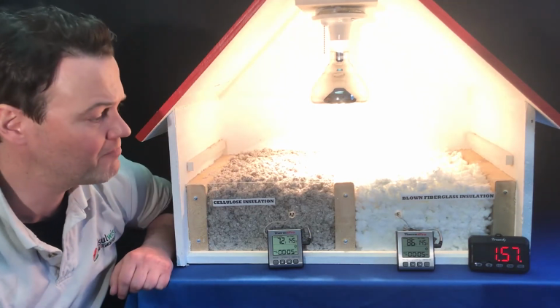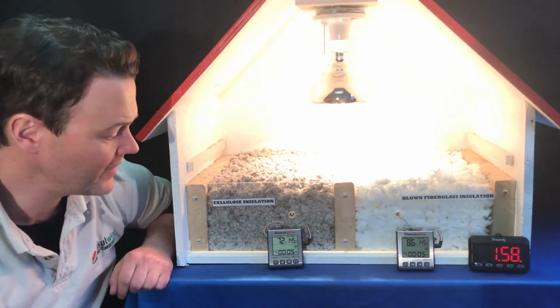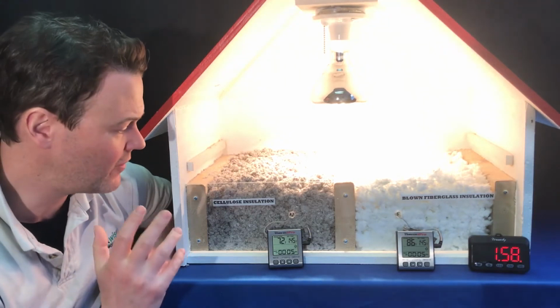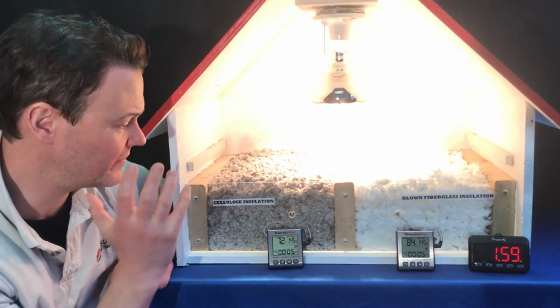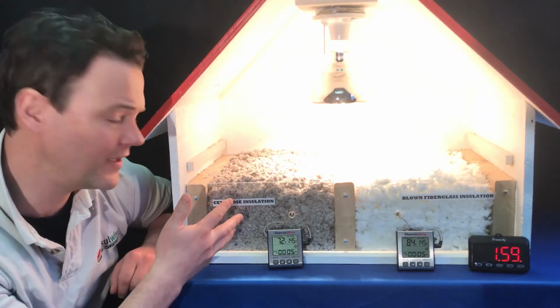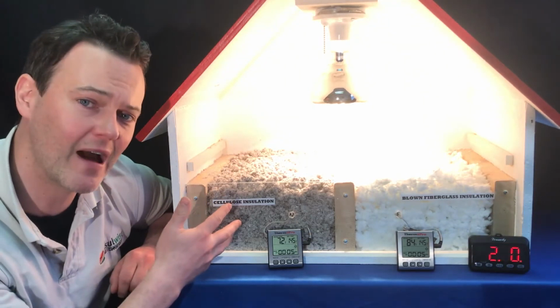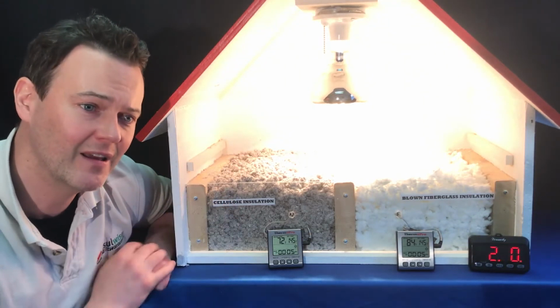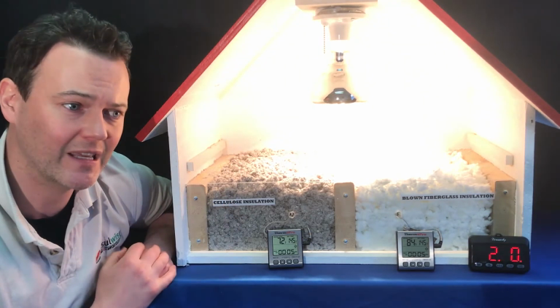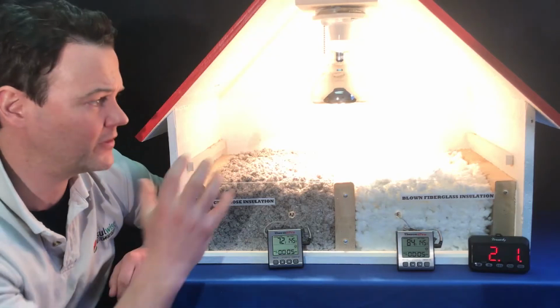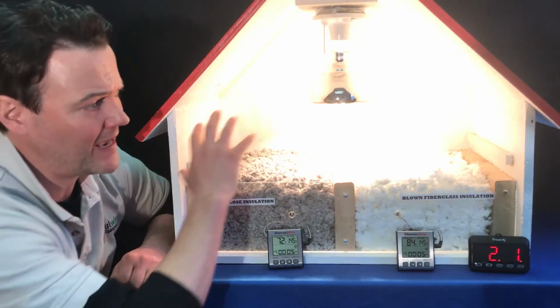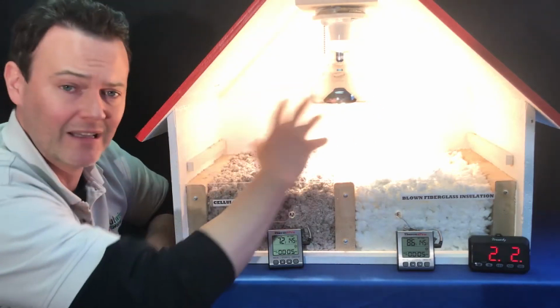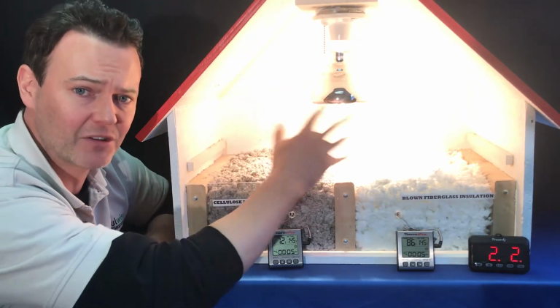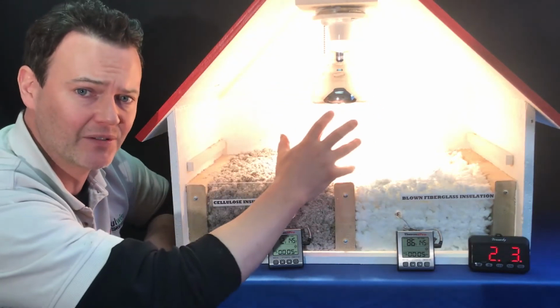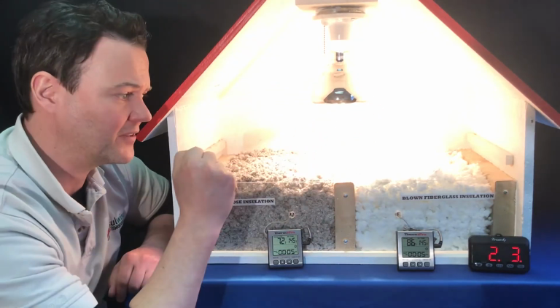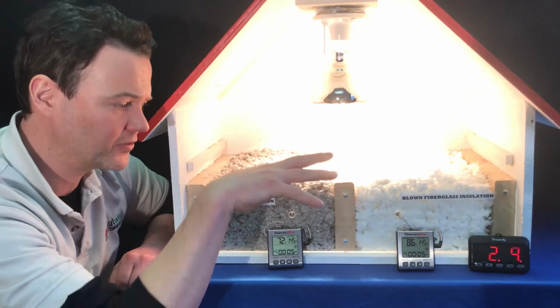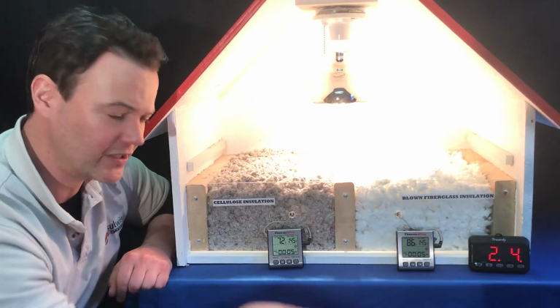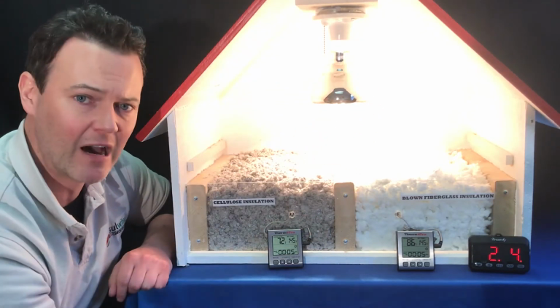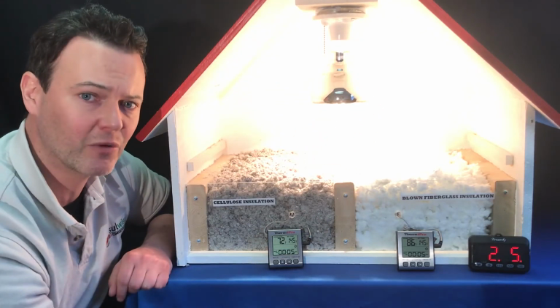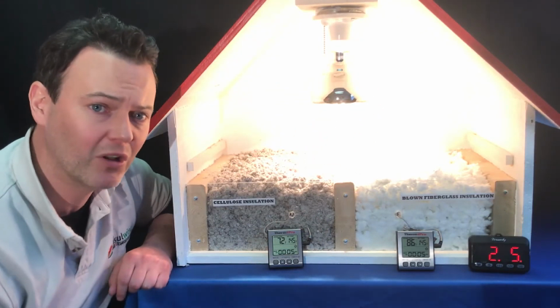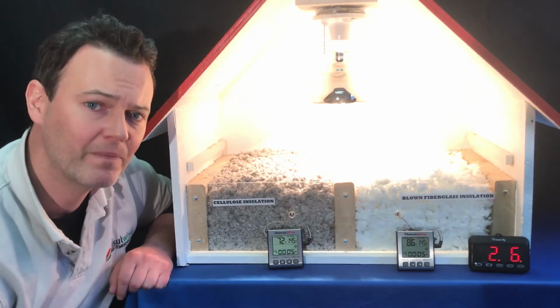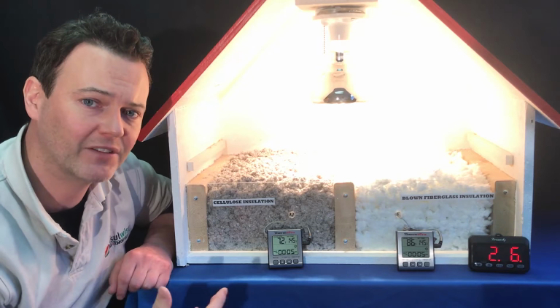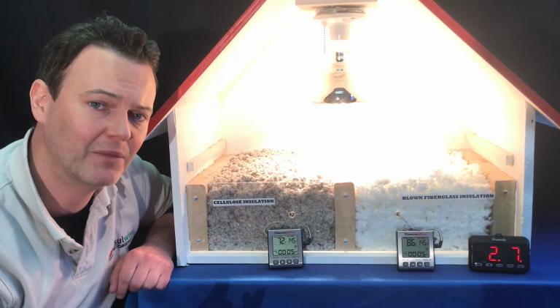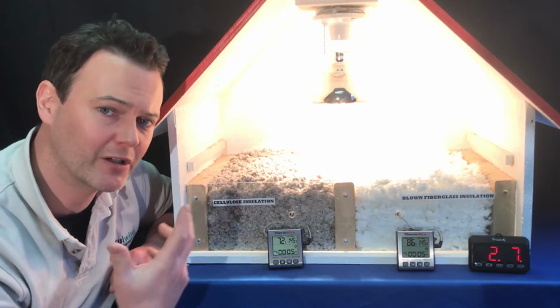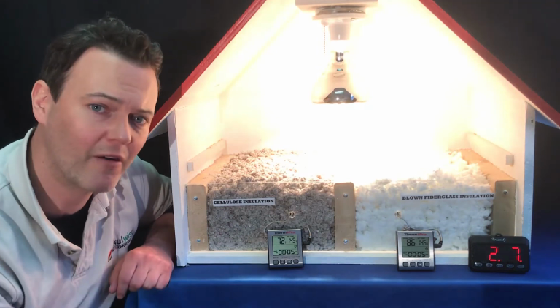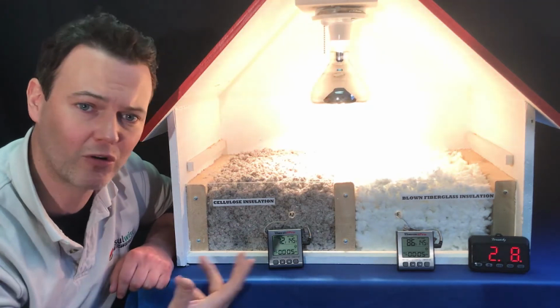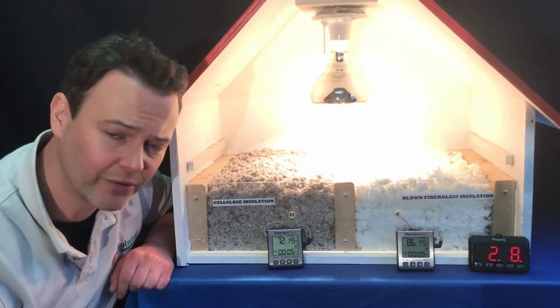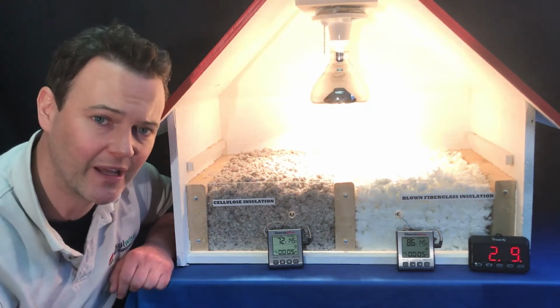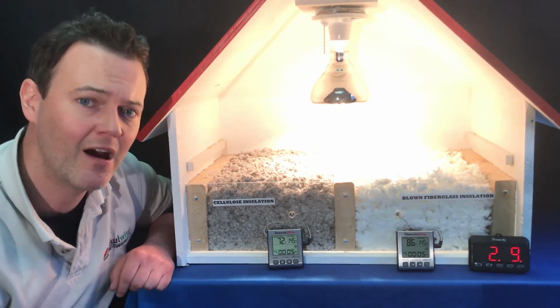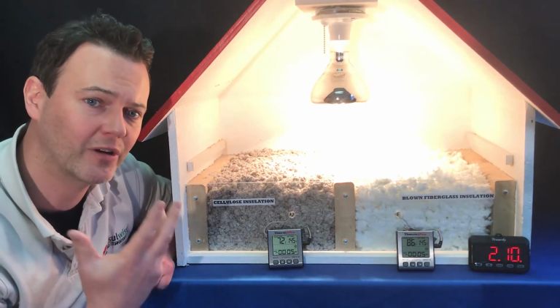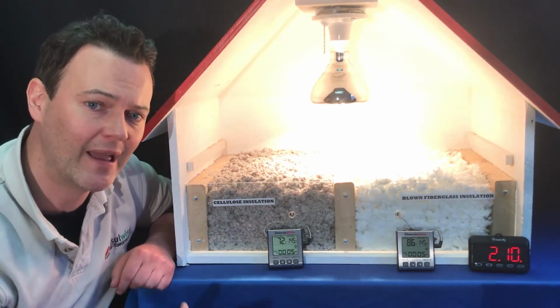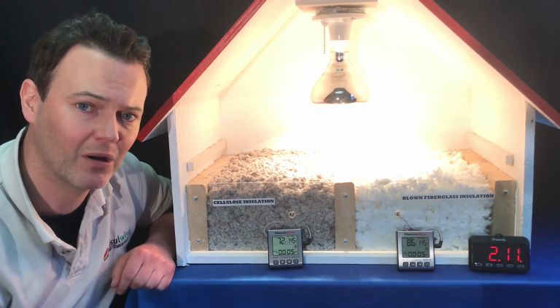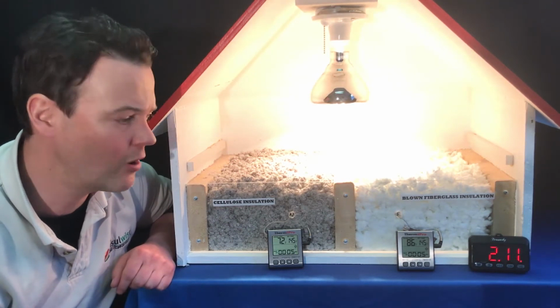But if you had something like this in your attic, the heat would stay in the attic space as opposed to transferring down into the rooms below, and that's going to keep the home much more comfortable and cool throughout the day and also keep your AC bills lower.